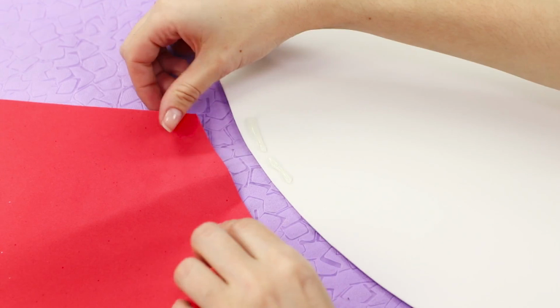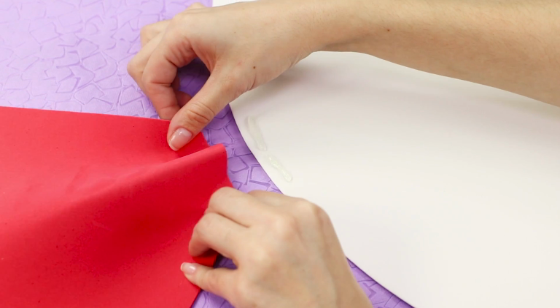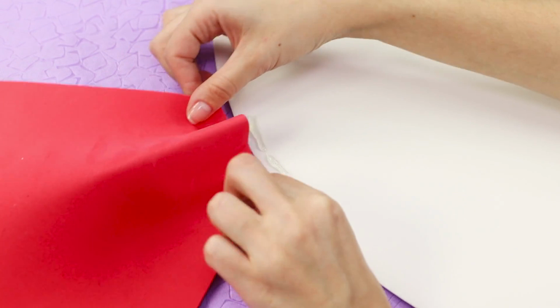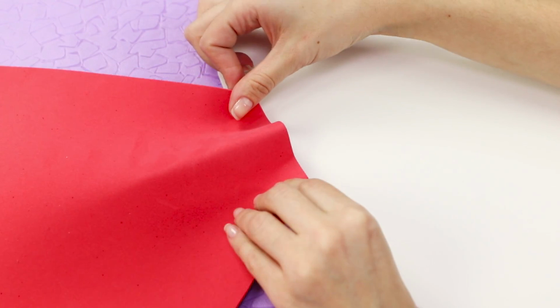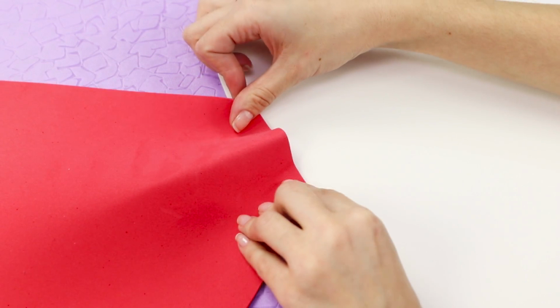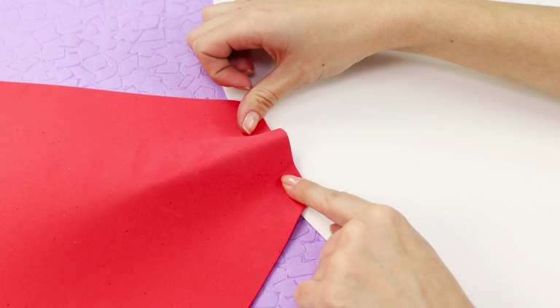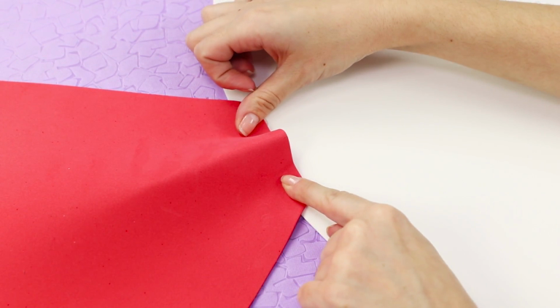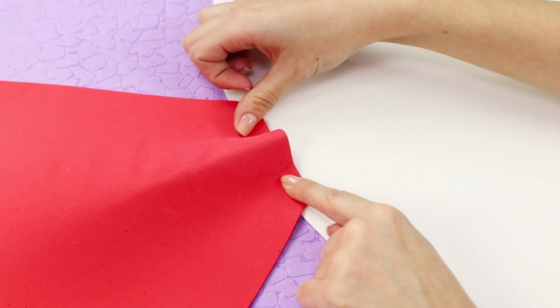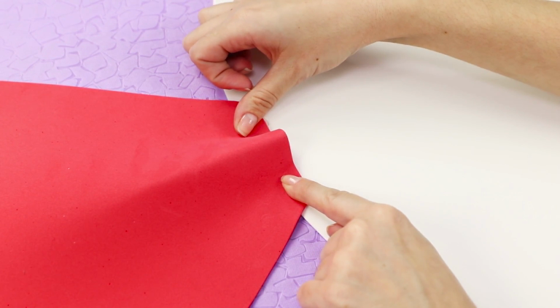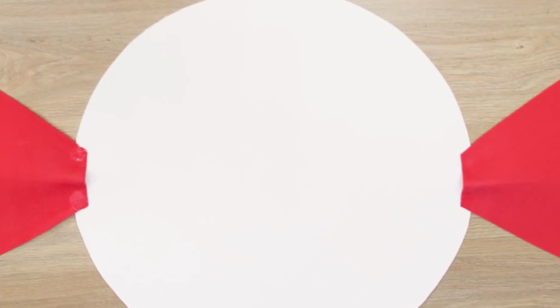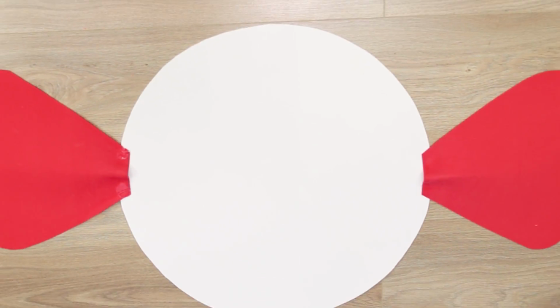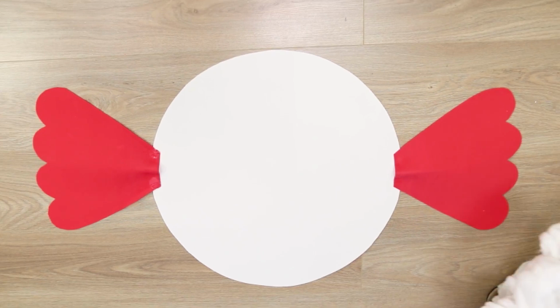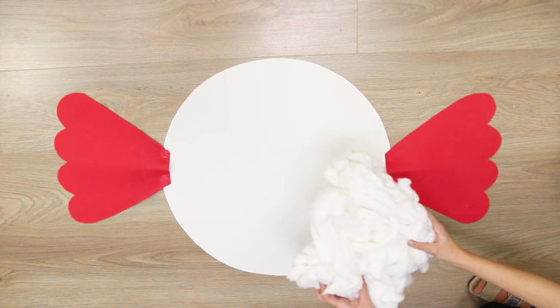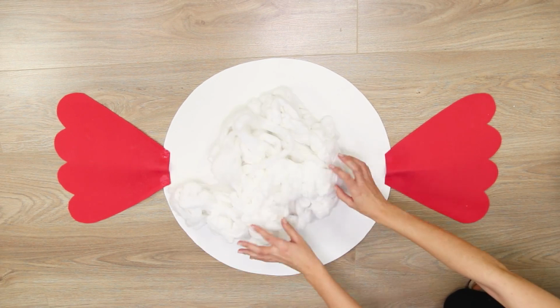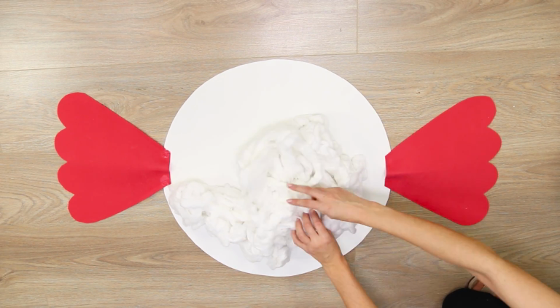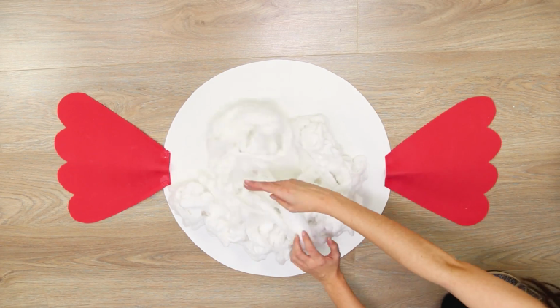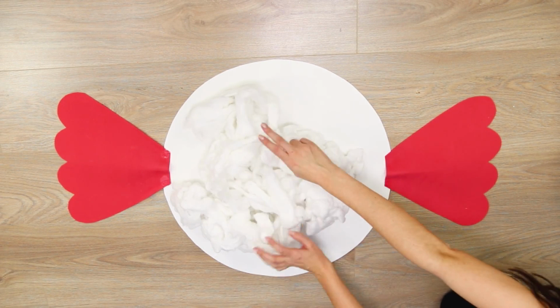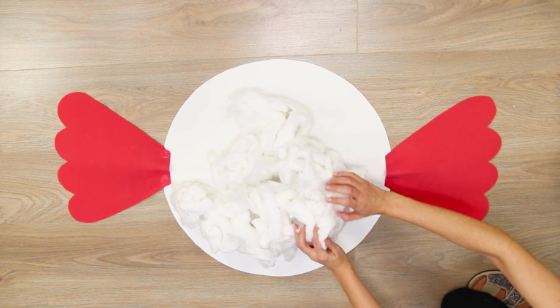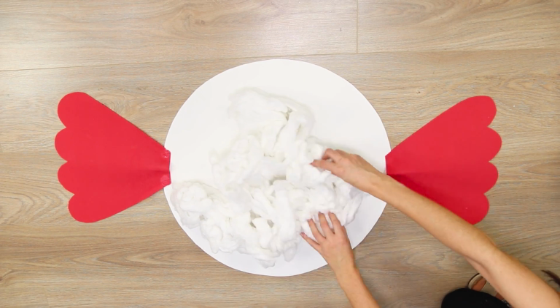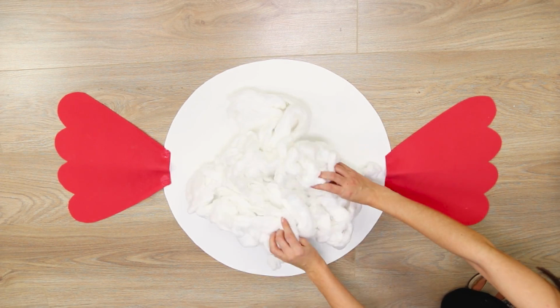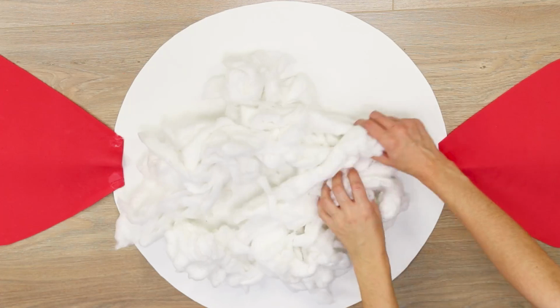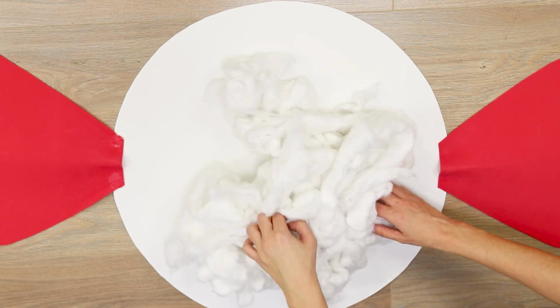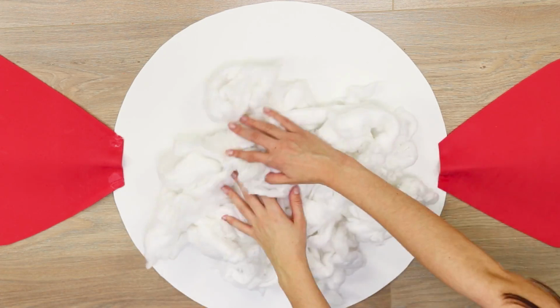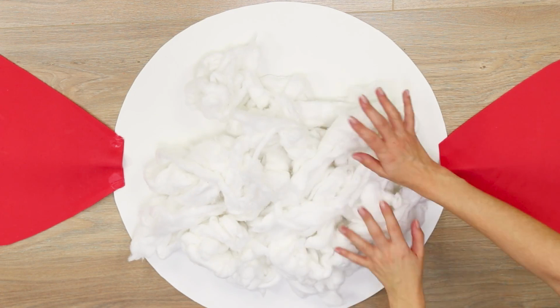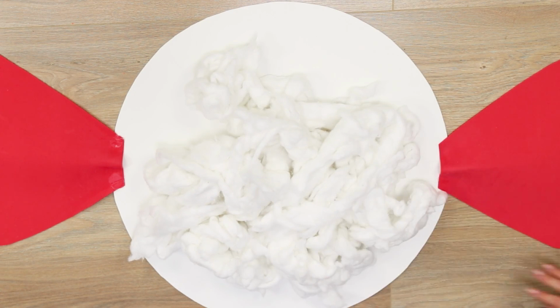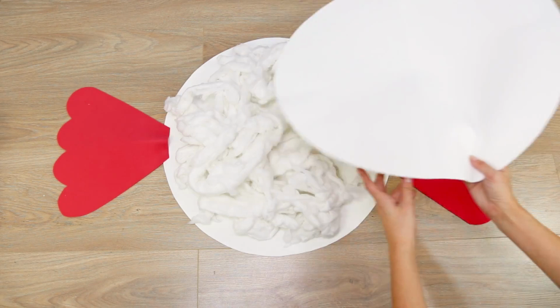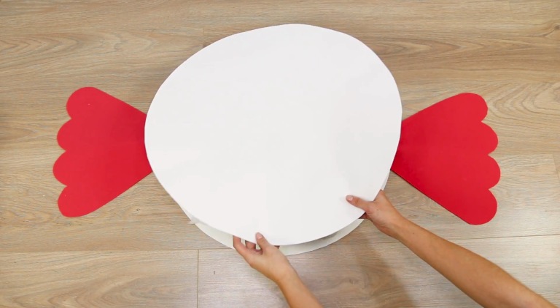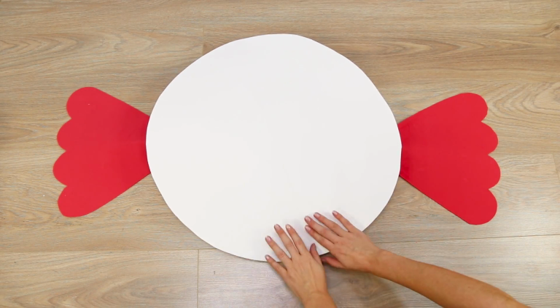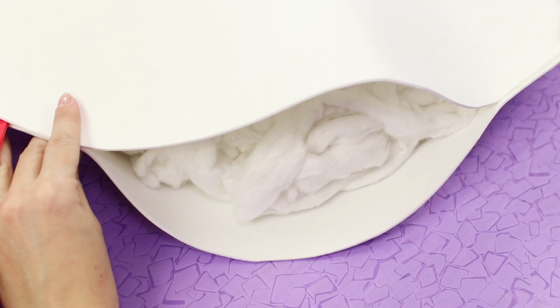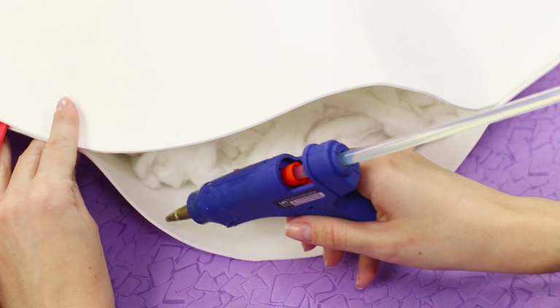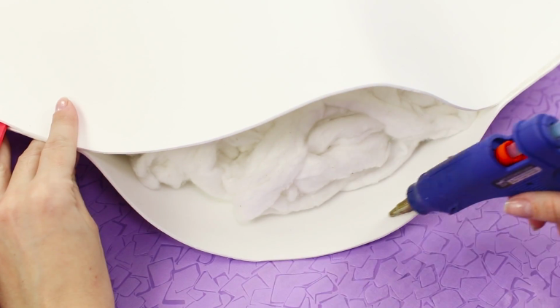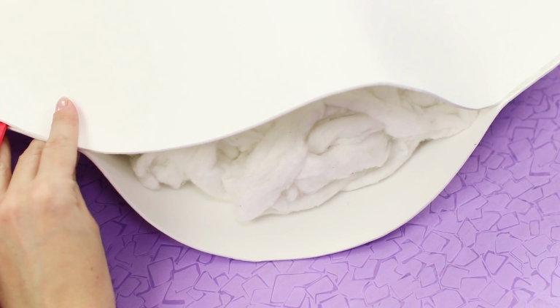Take a hot glue gun and glue the bows from different sides of the circle. Place some synthetic stuffing or cotton in the middle of the circle, cover it with the second one, and cover the perimeter with hot glue.